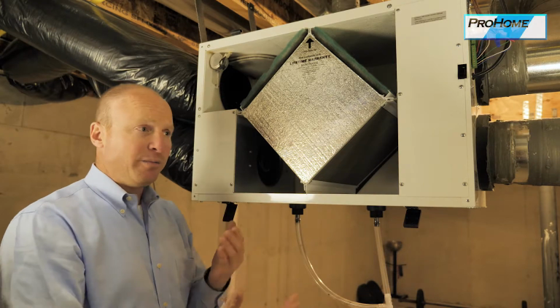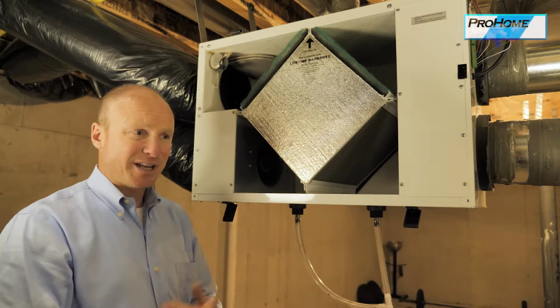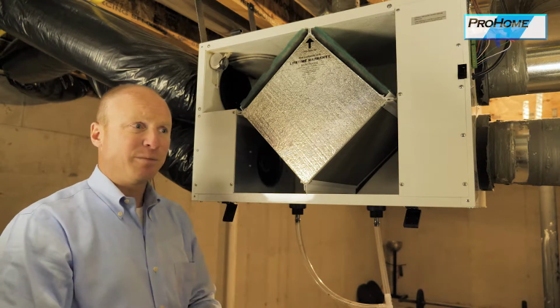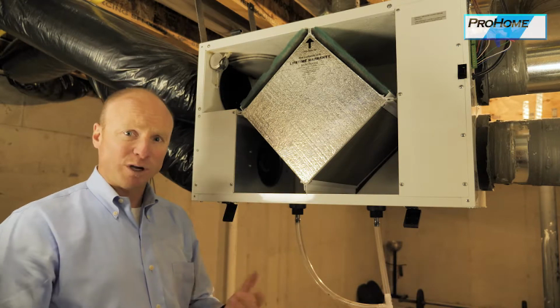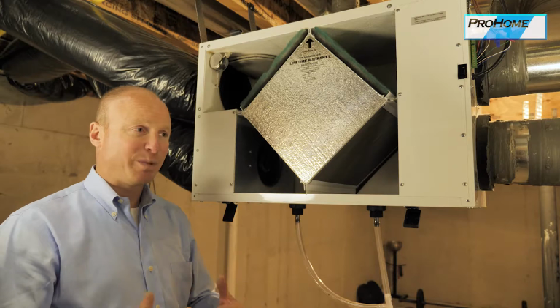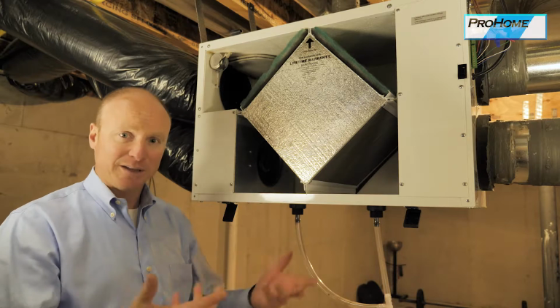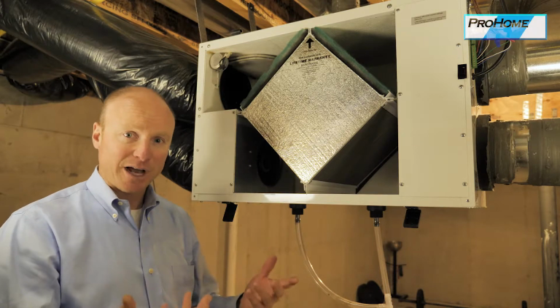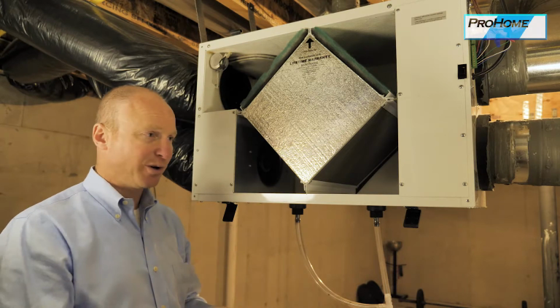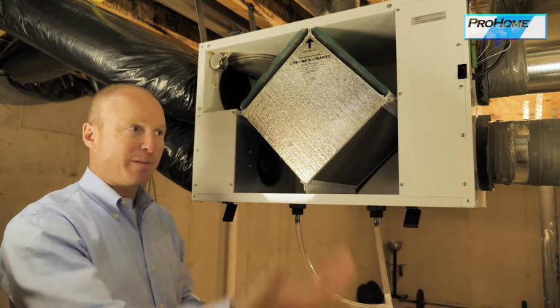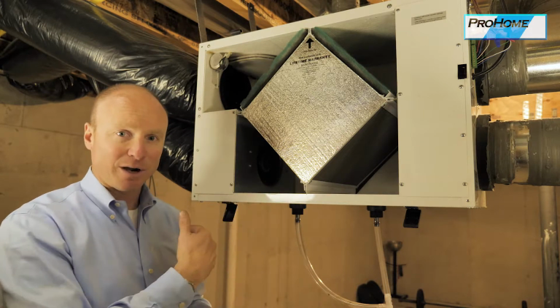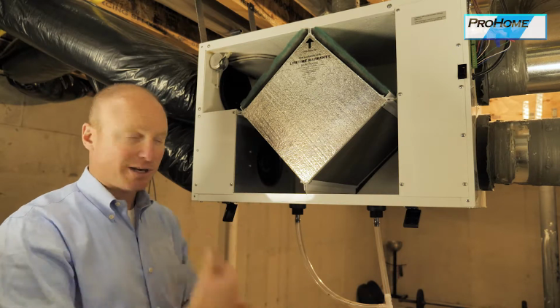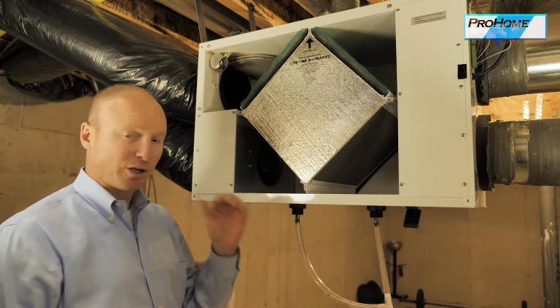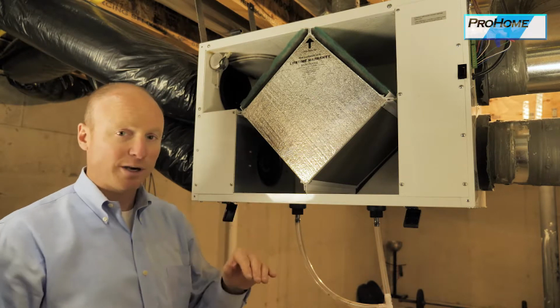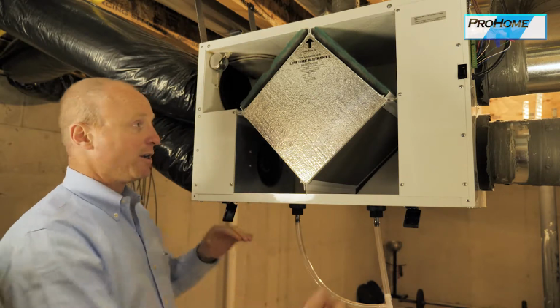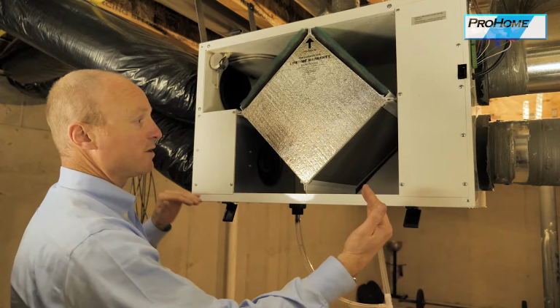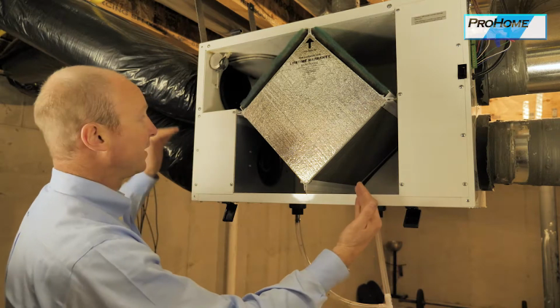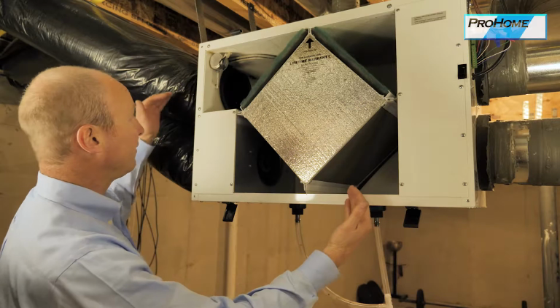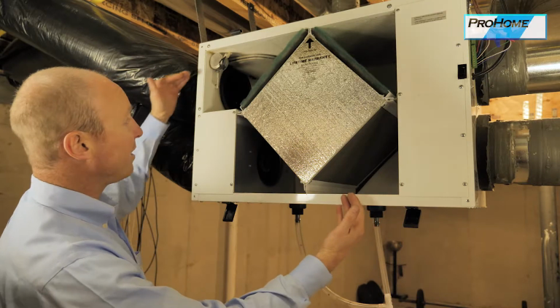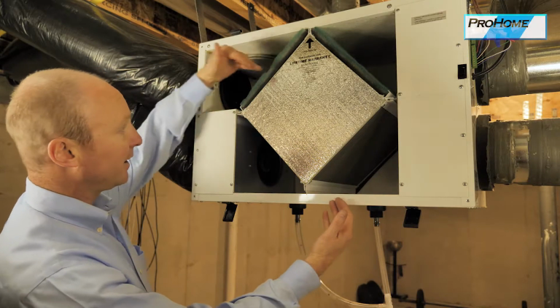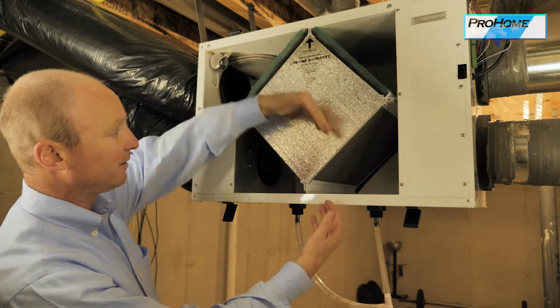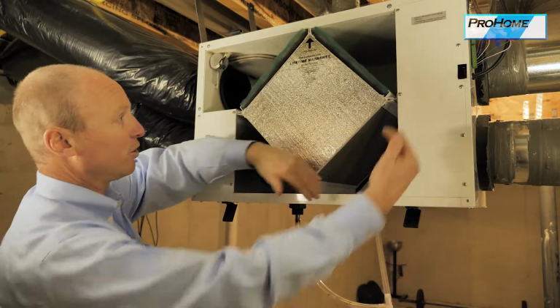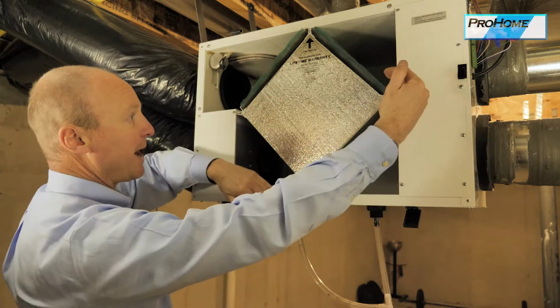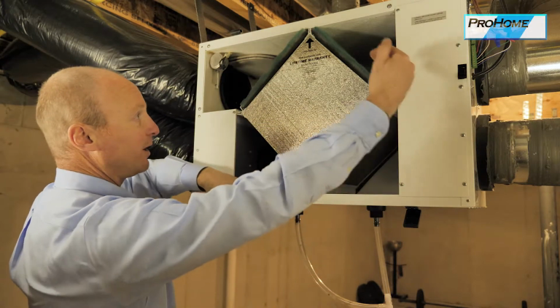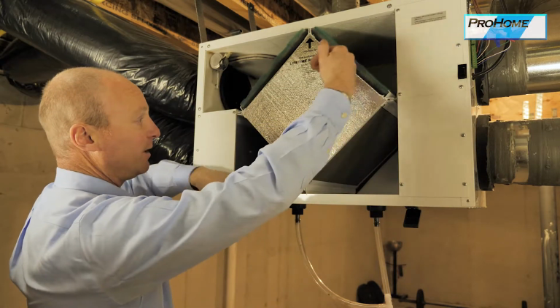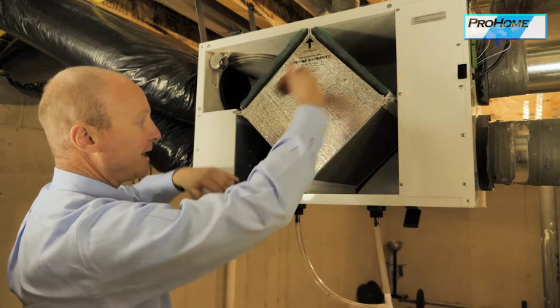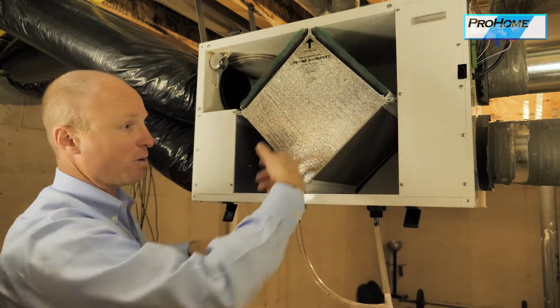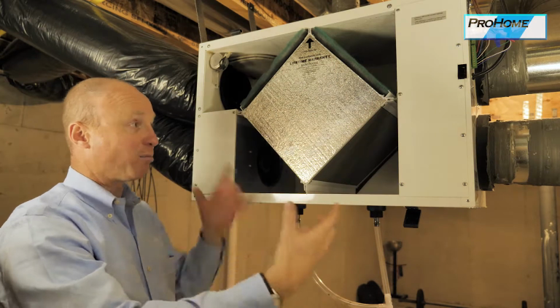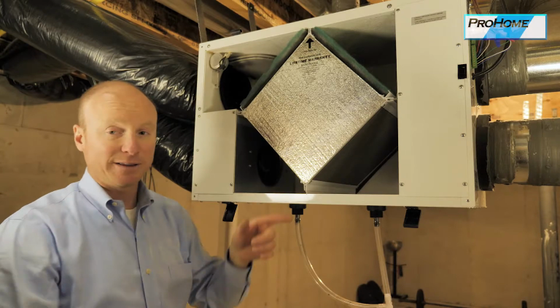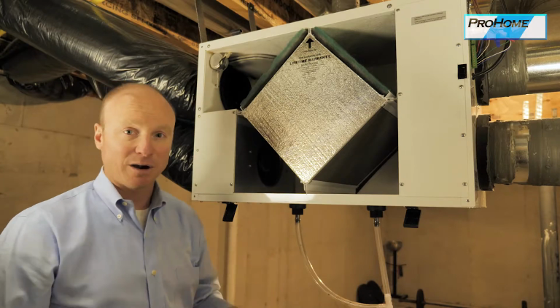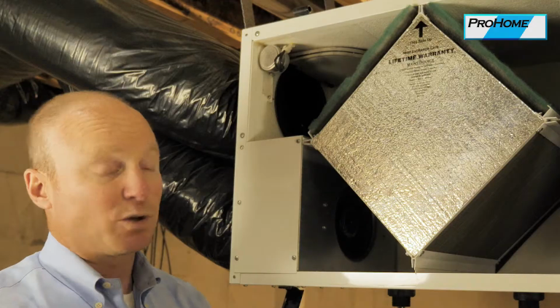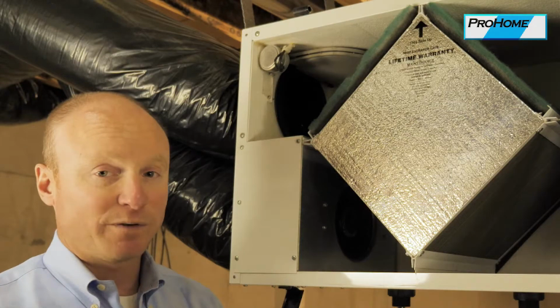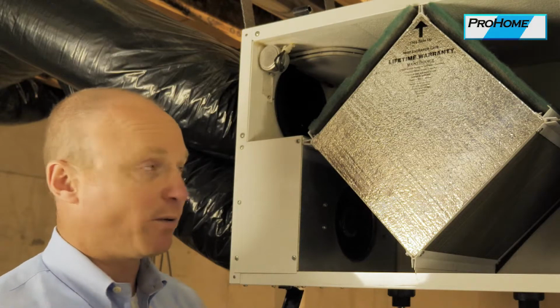In the middle of winter when we pay to heat the air in the house, we don't want to just pump that air outside and bring in cold air. So this will take the air from the outside, cross-pass it with the air from the inside as it's going out, and preheat that air, so it's more efficient that way.